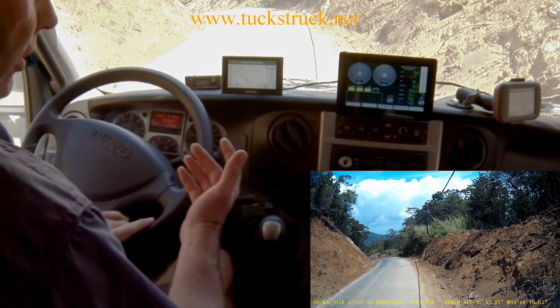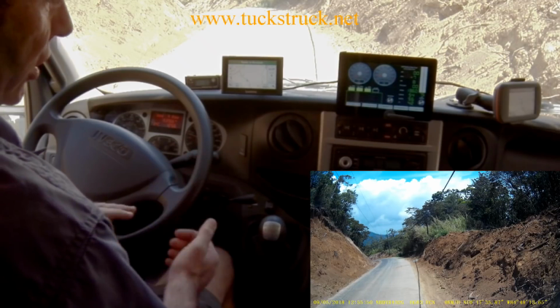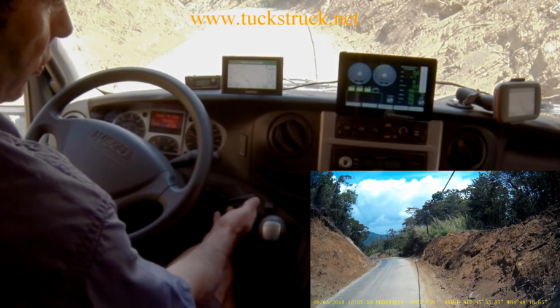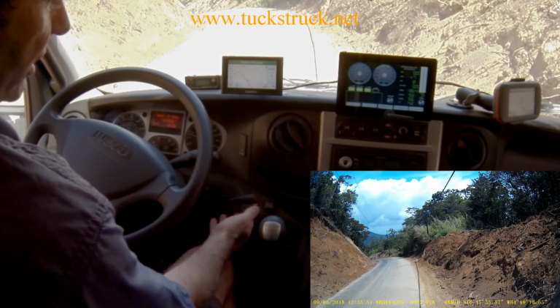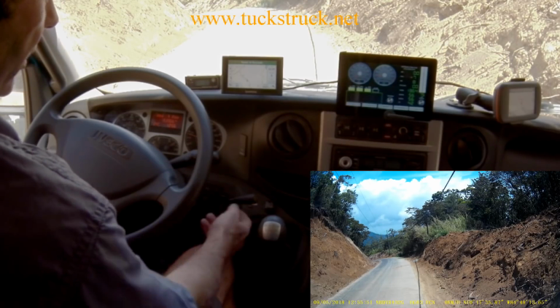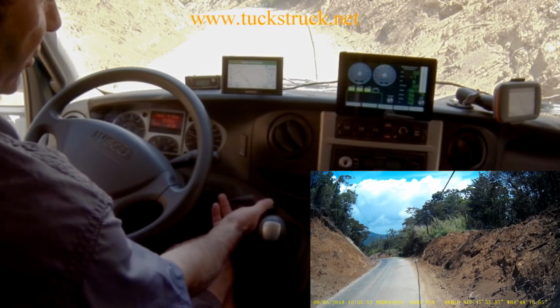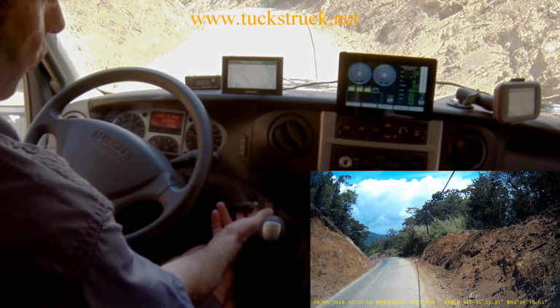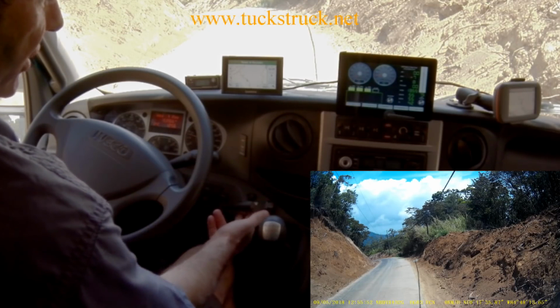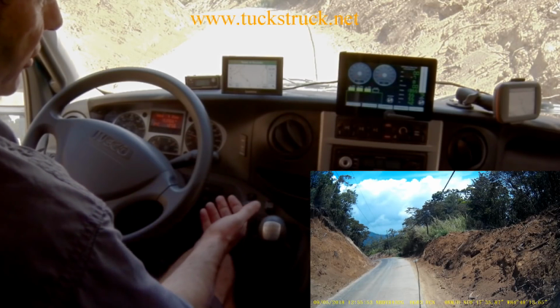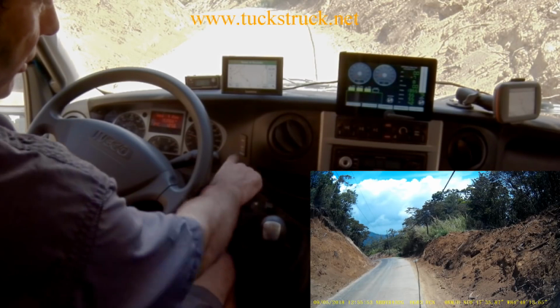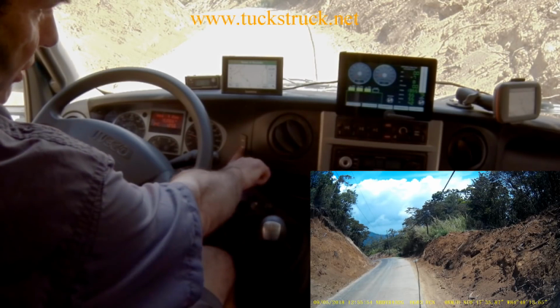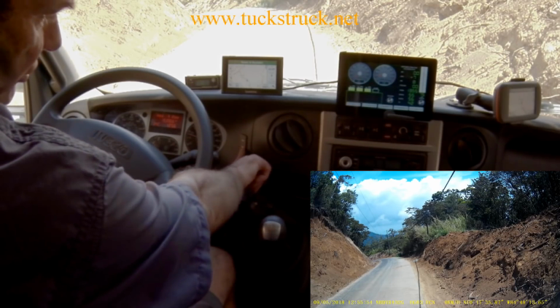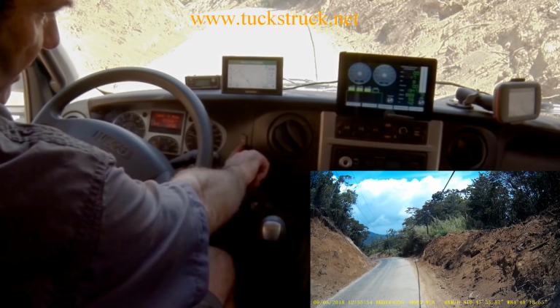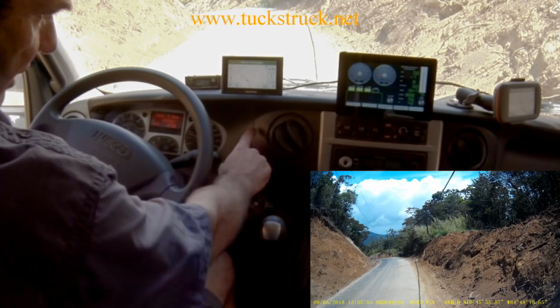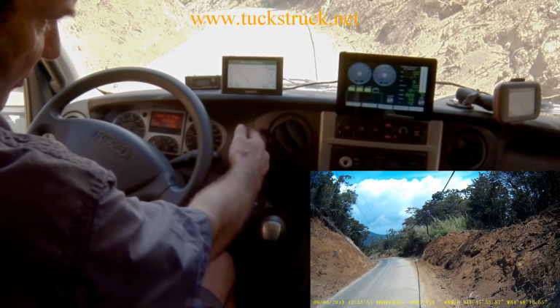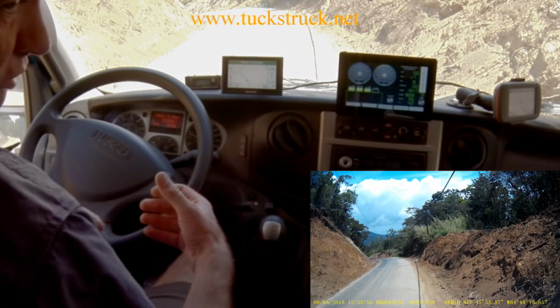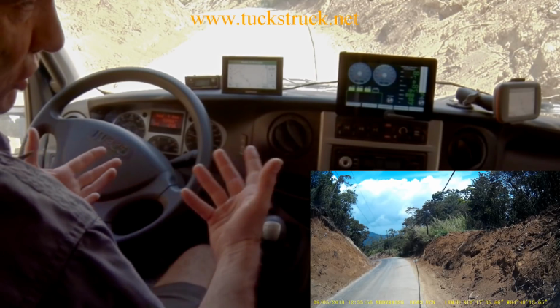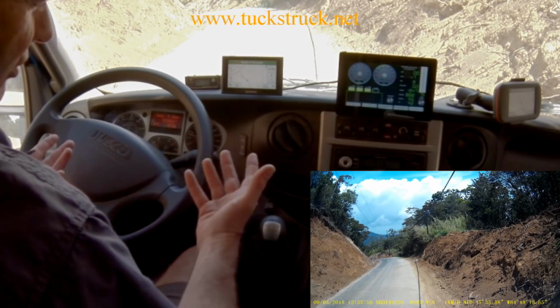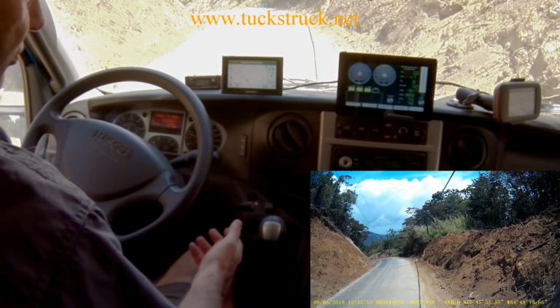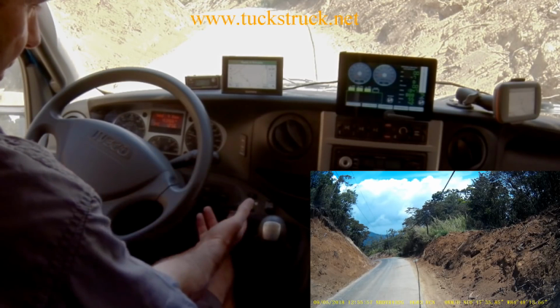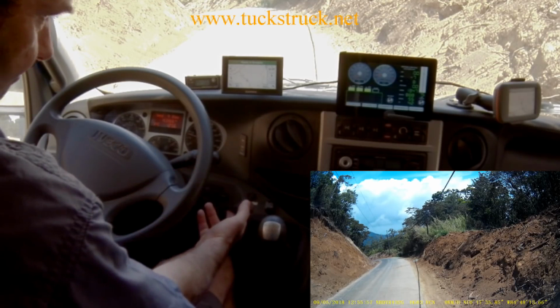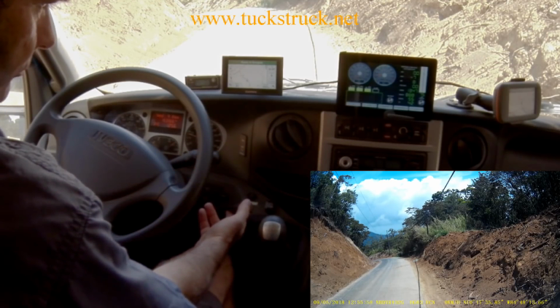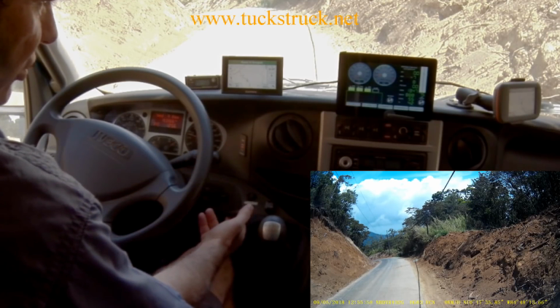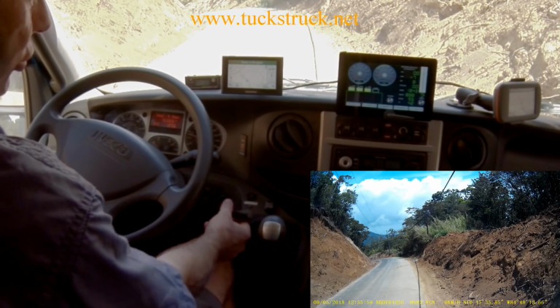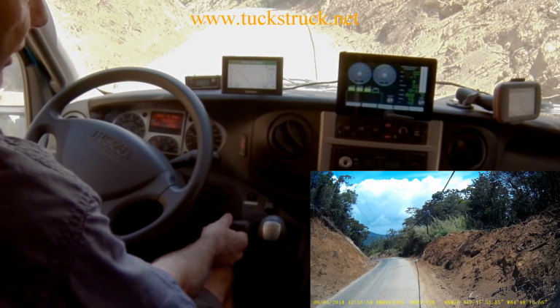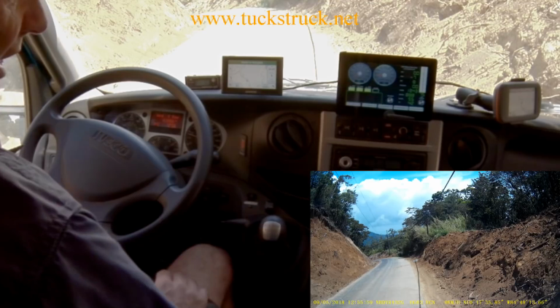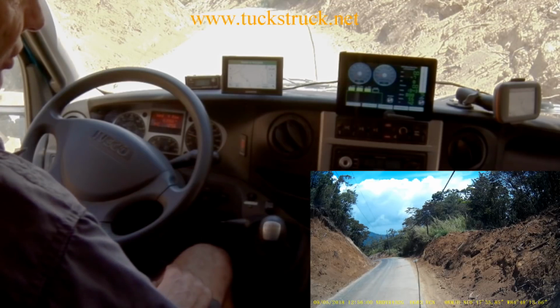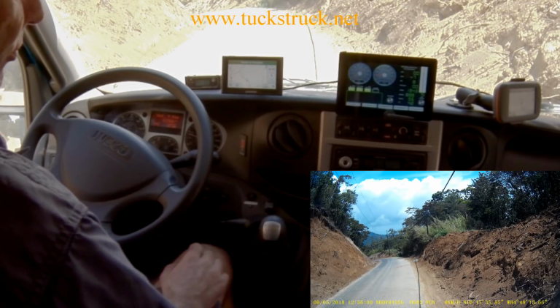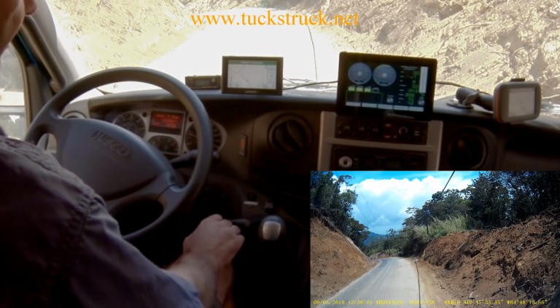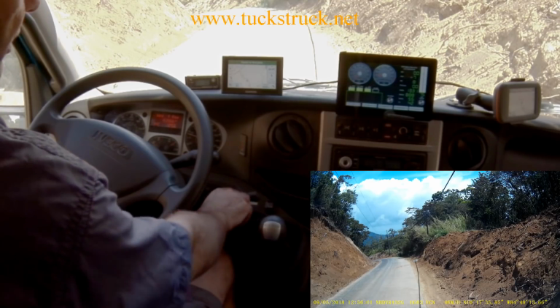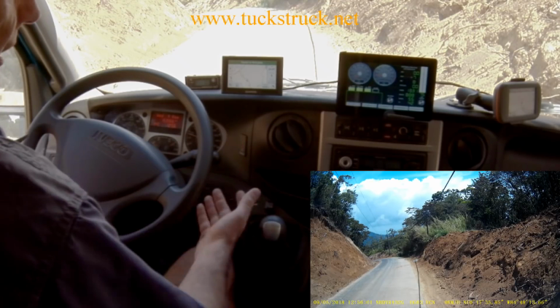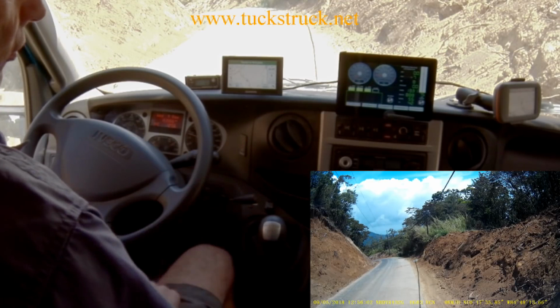The retarder control is here. Basically, one stage of retarder — you can see number 1 is illuminated and number 4 is illuminated just to let me know that the system is working. Stage 2 braking and stage 3 braking. And off.